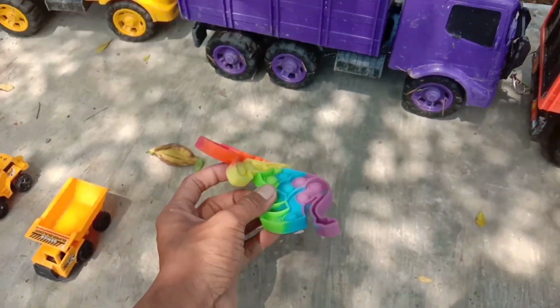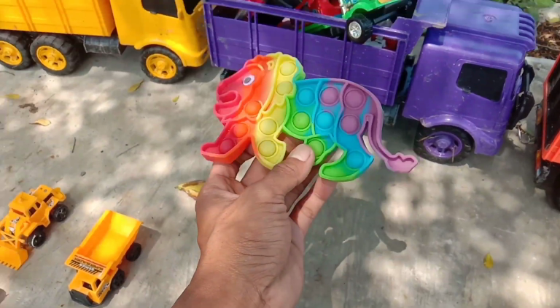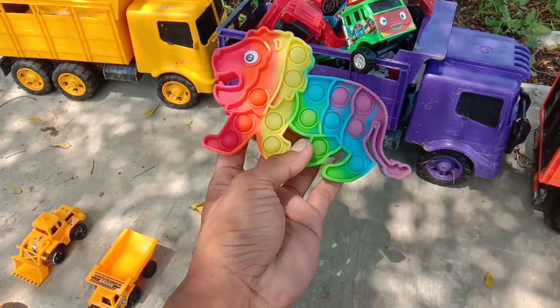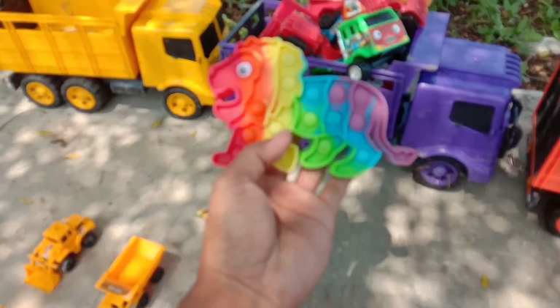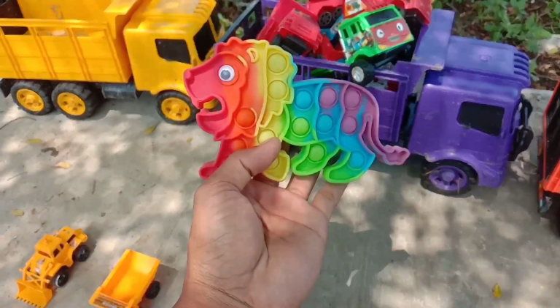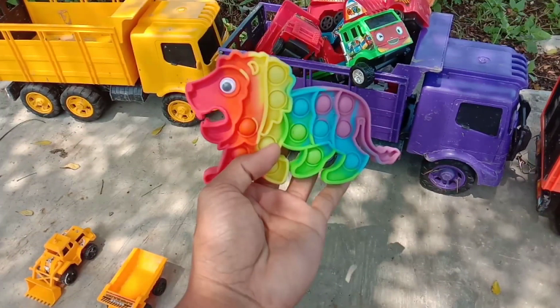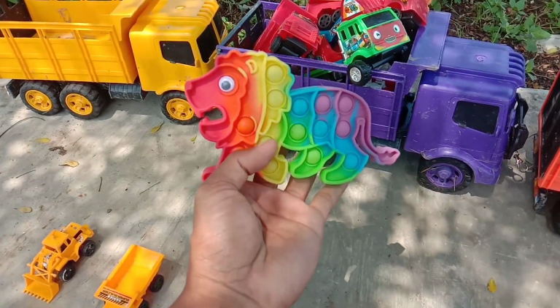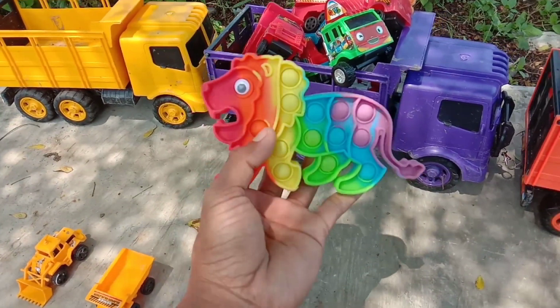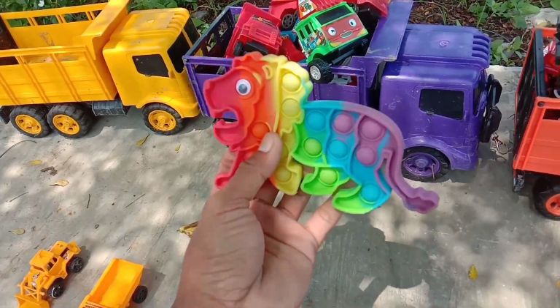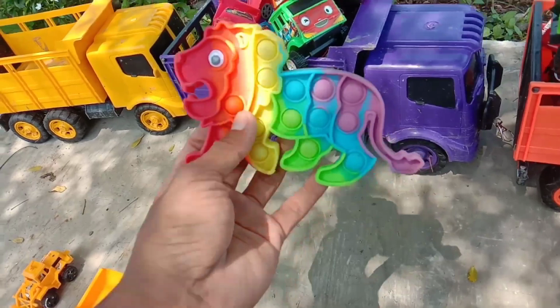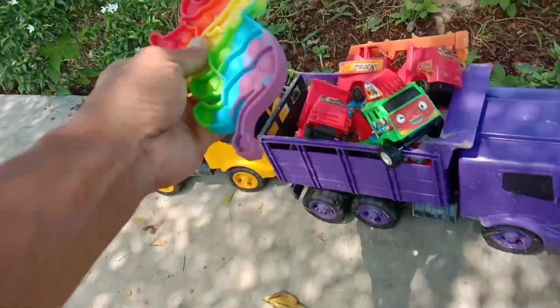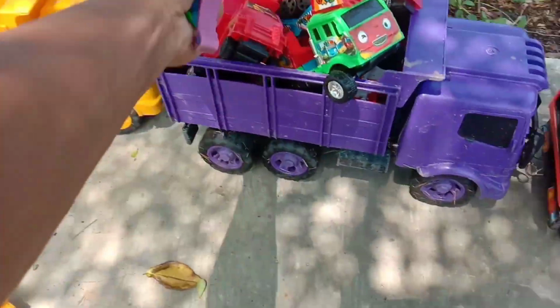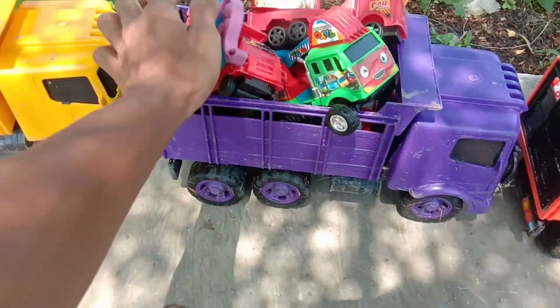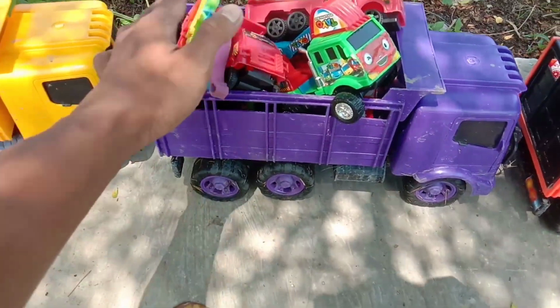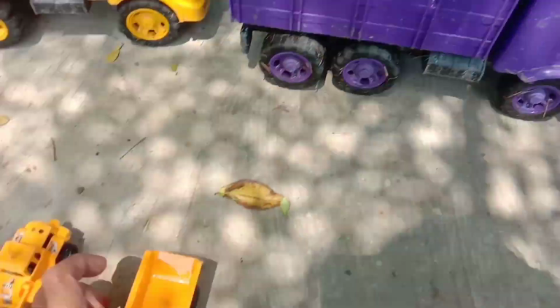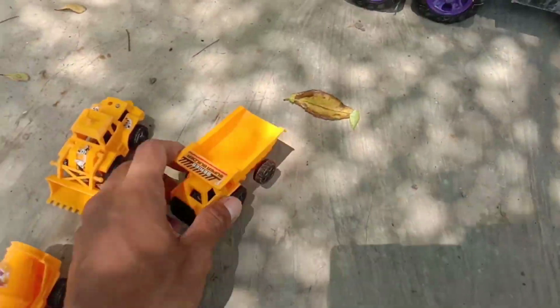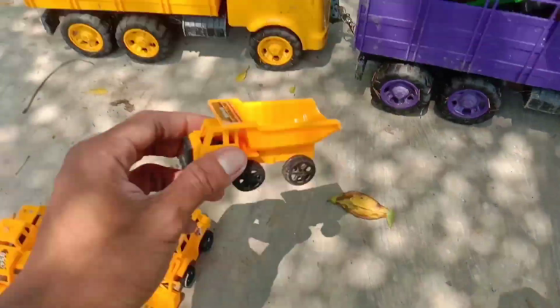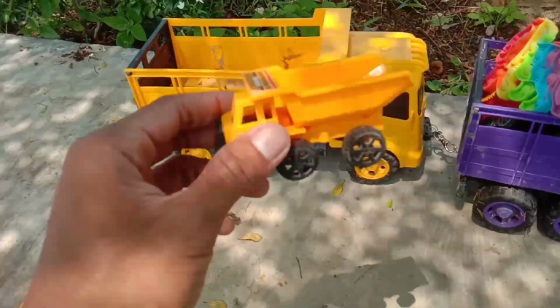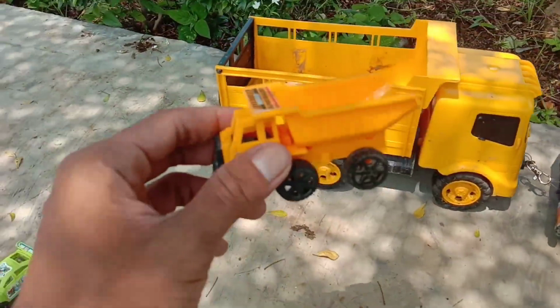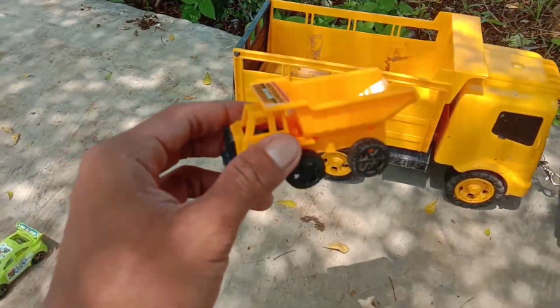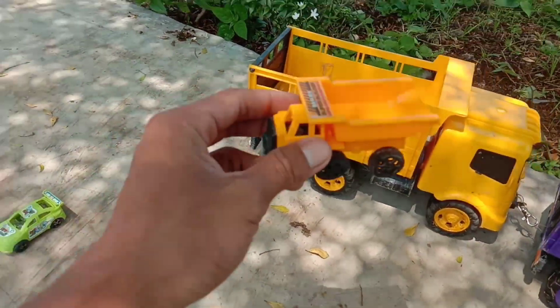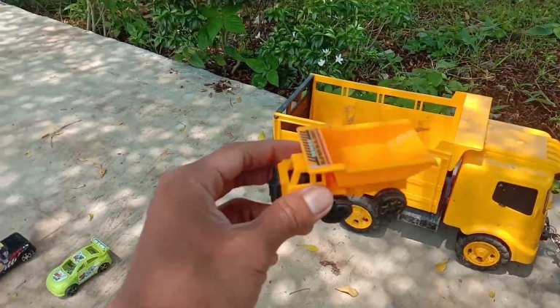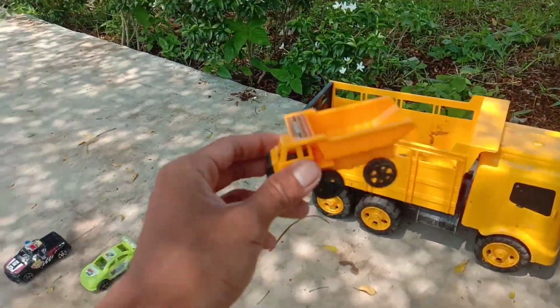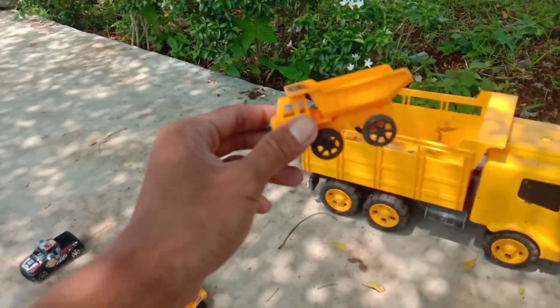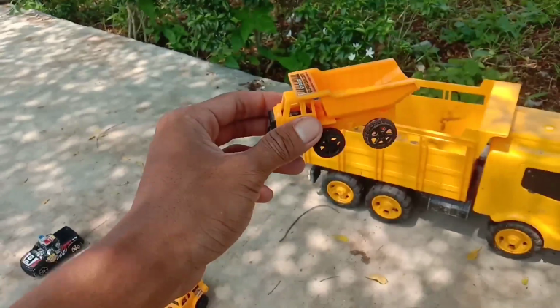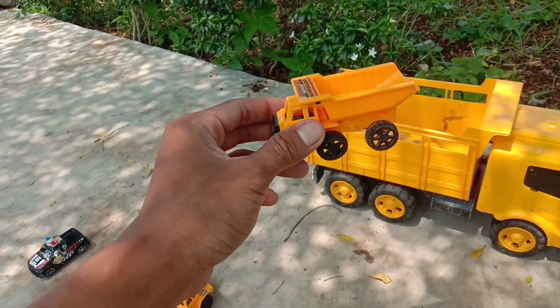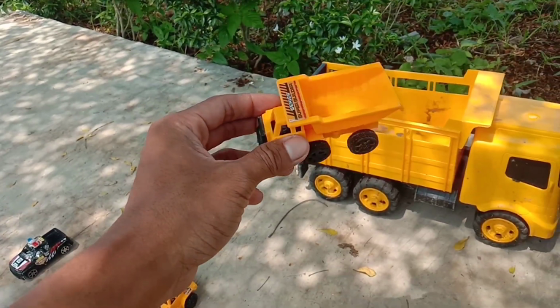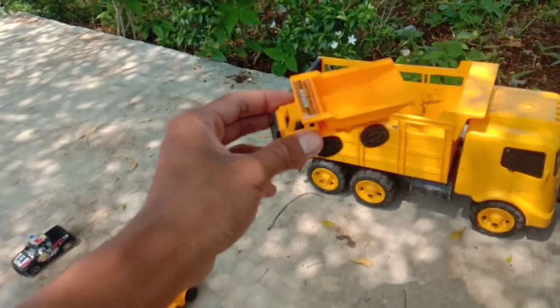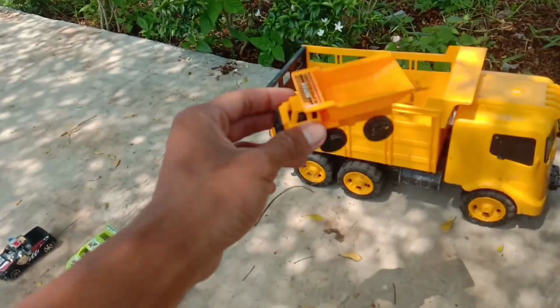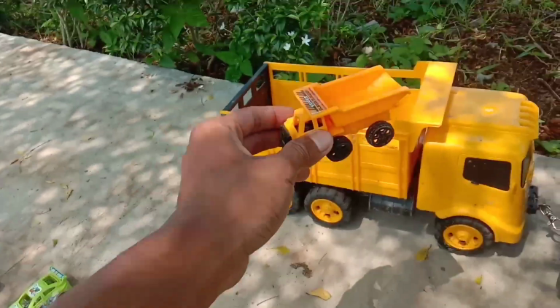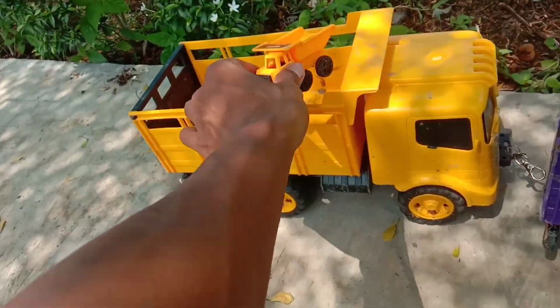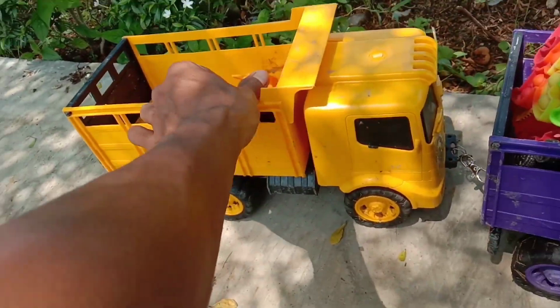Widiwadidaw. Di sini juga ada pop it singa, teman-teman. Wow, ini mobil dam truk, teman-teman. Warna kuning. Keren.